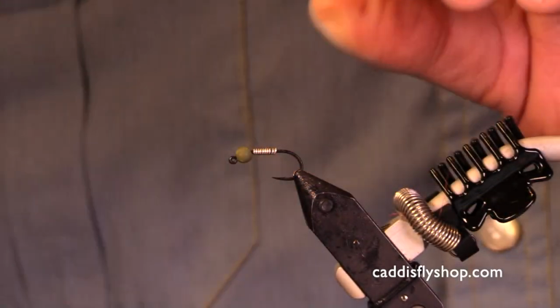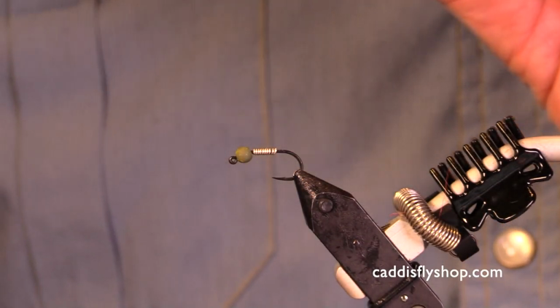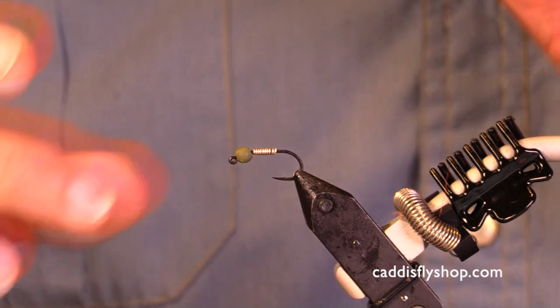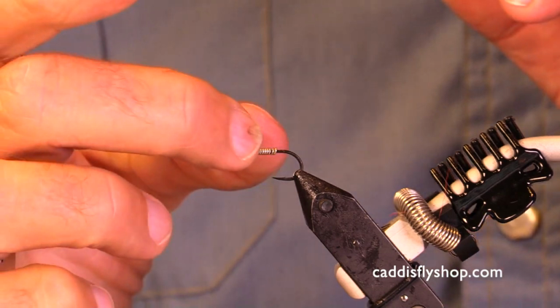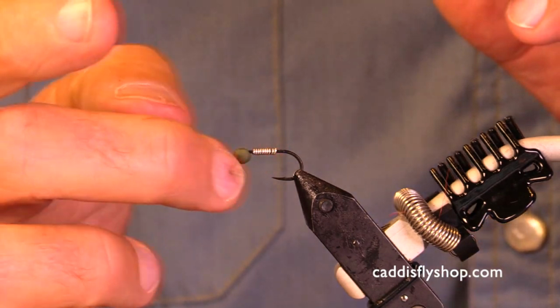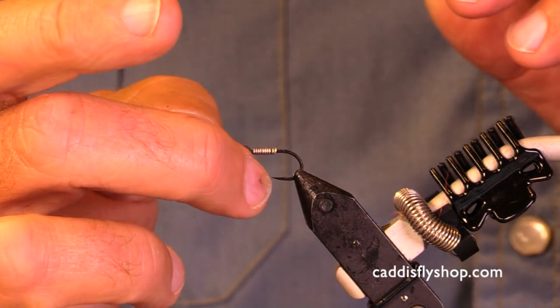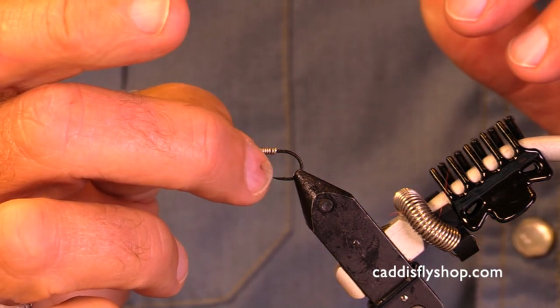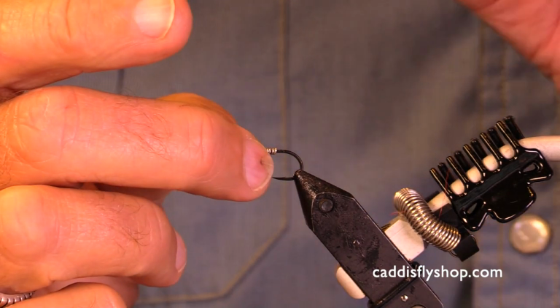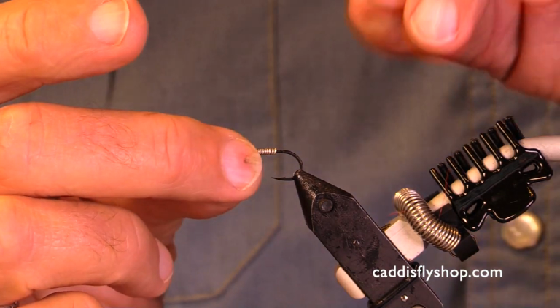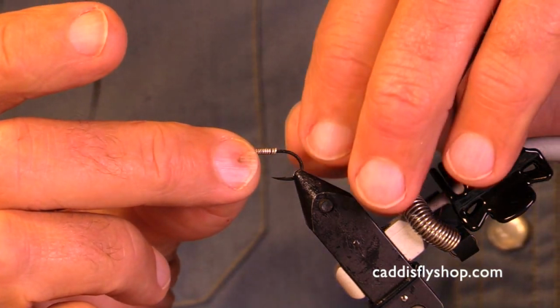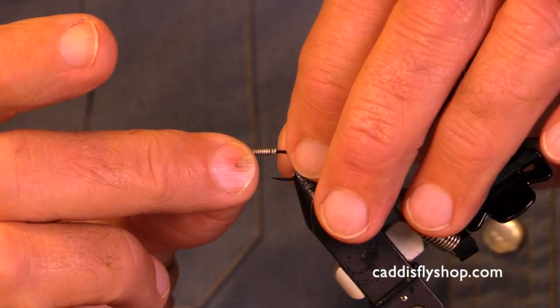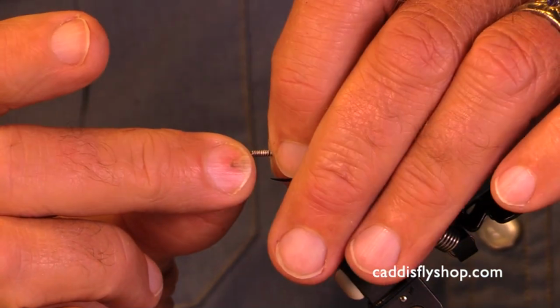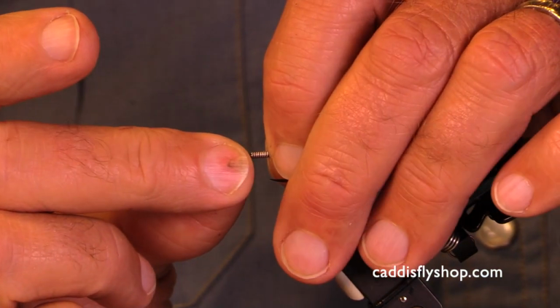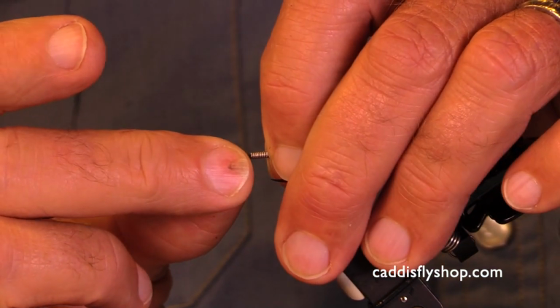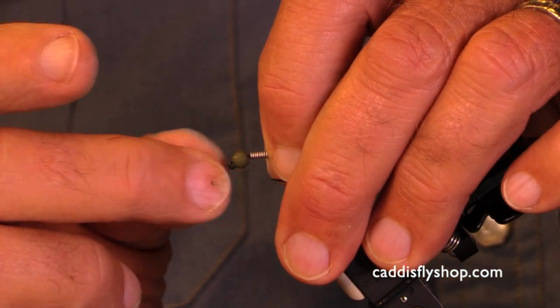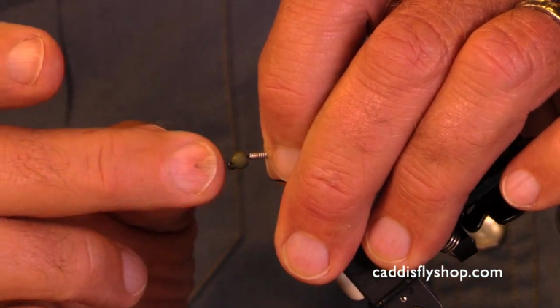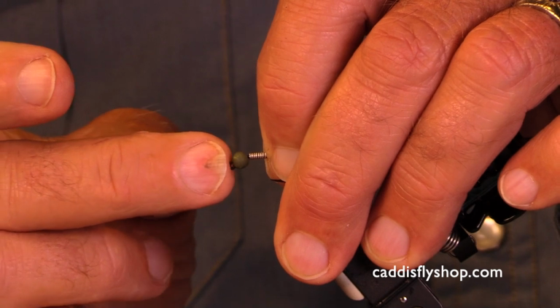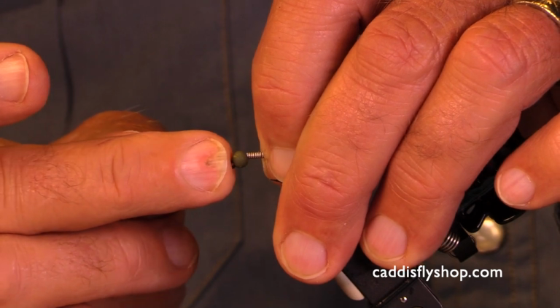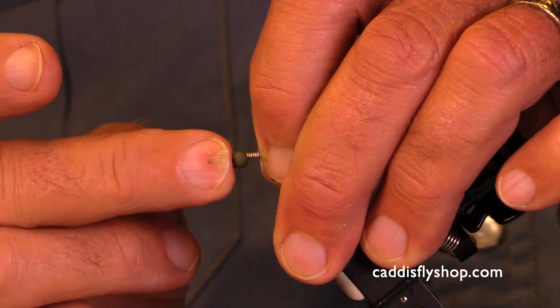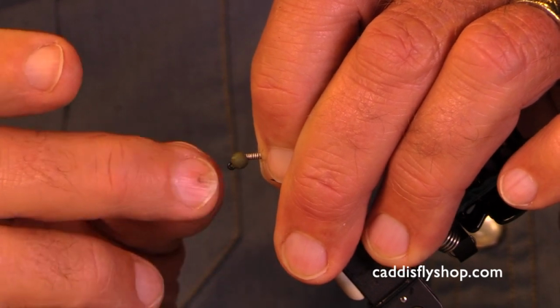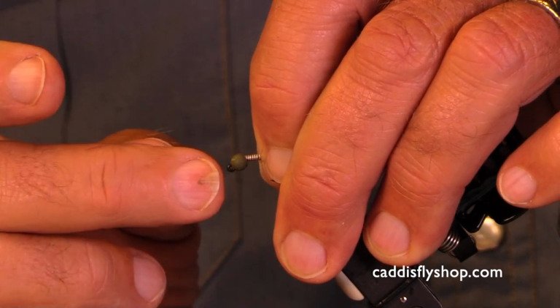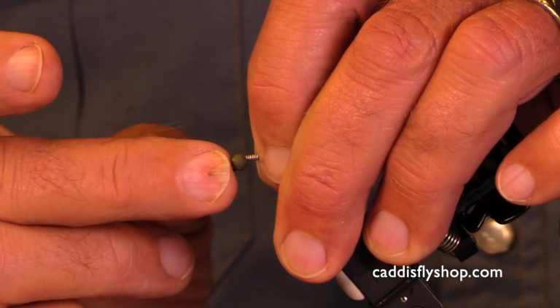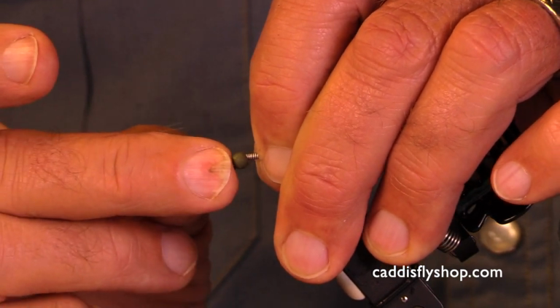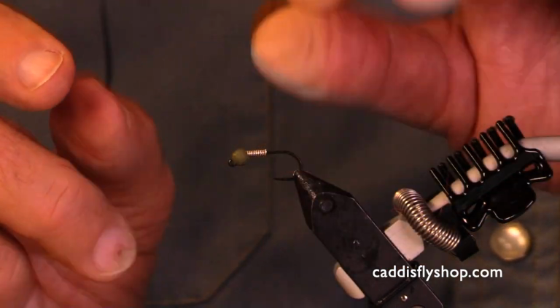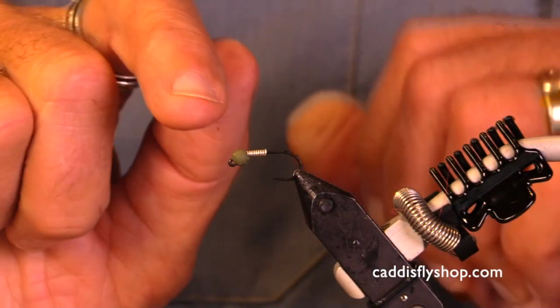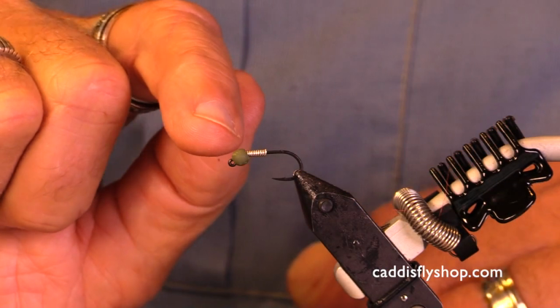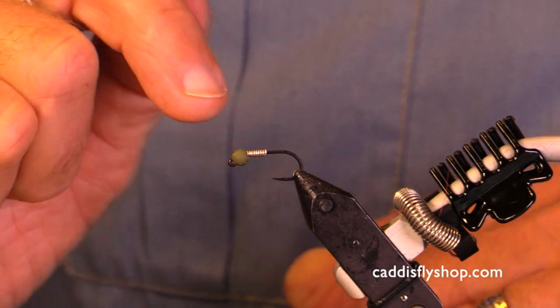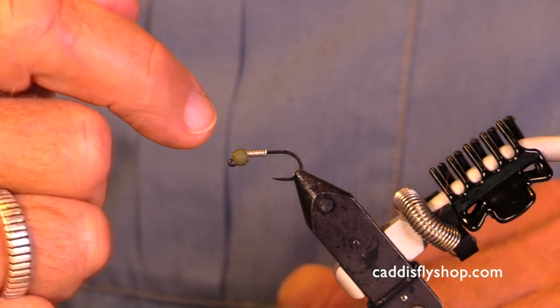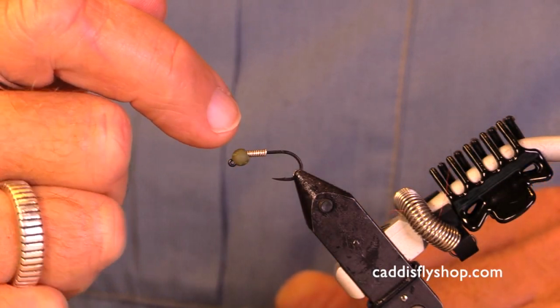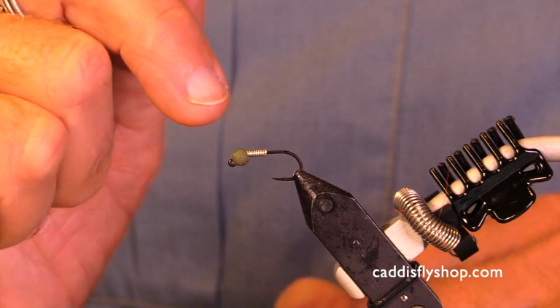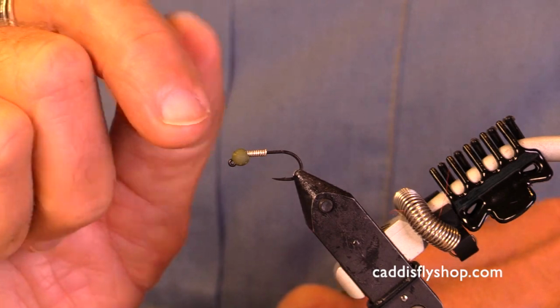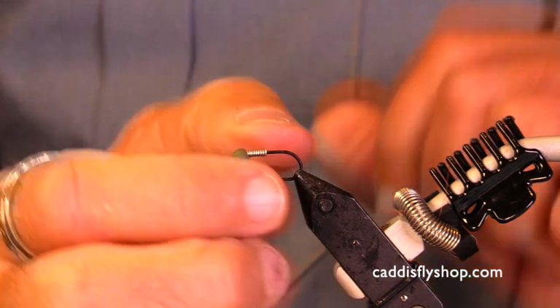We have our bead up here, we have our wire. We're gonna push the wire up into the slot in the bead. Remember, the rounded side of the slot is up.